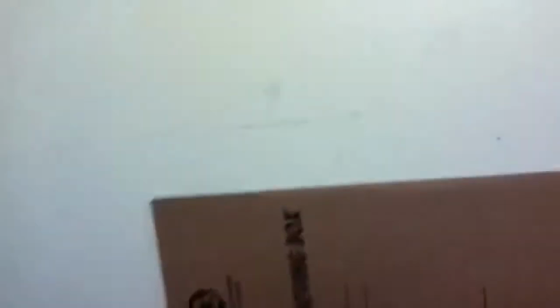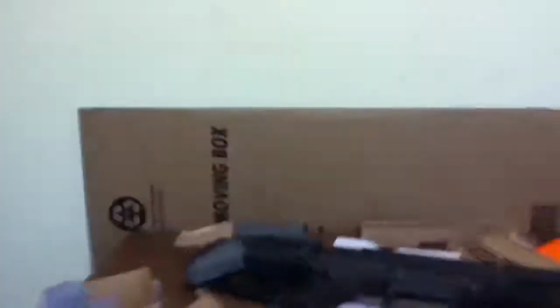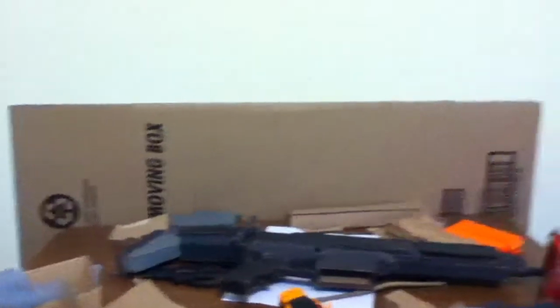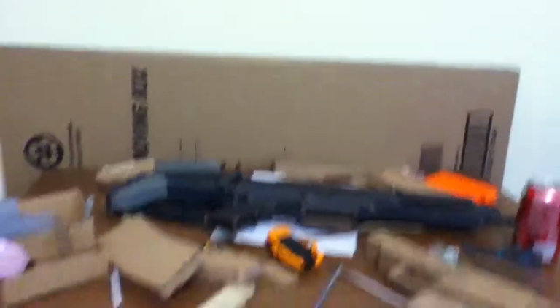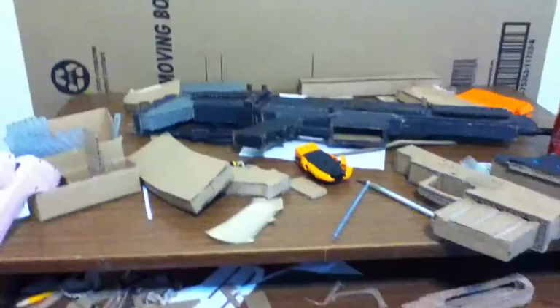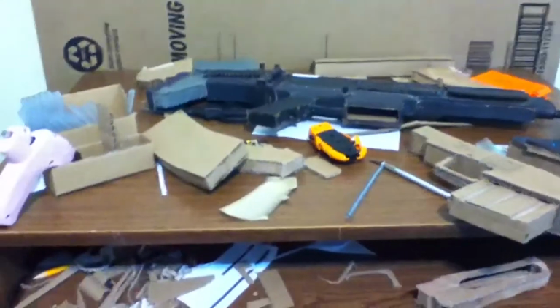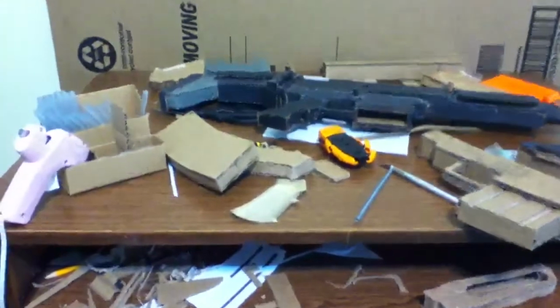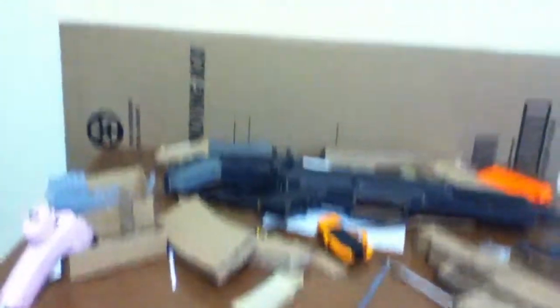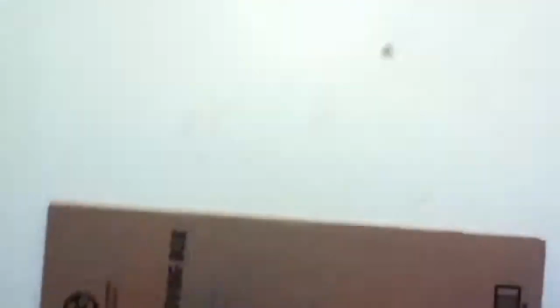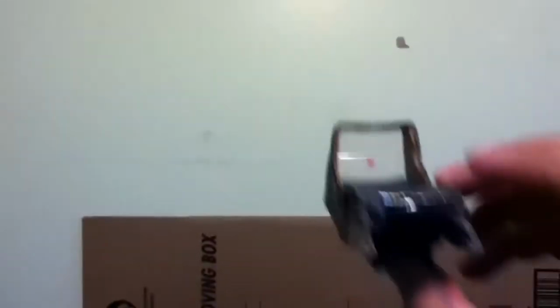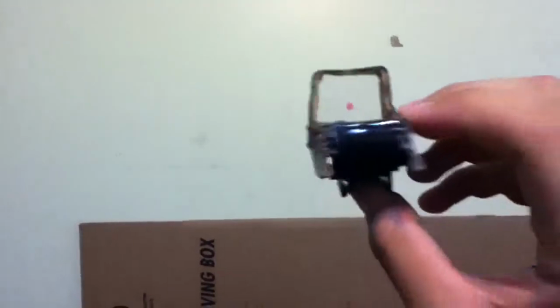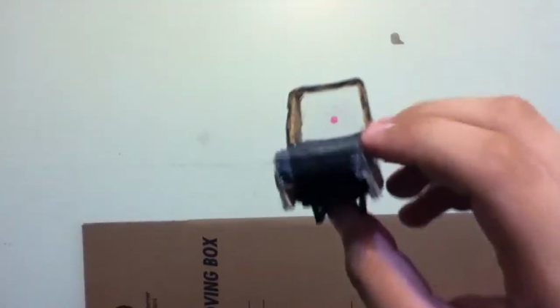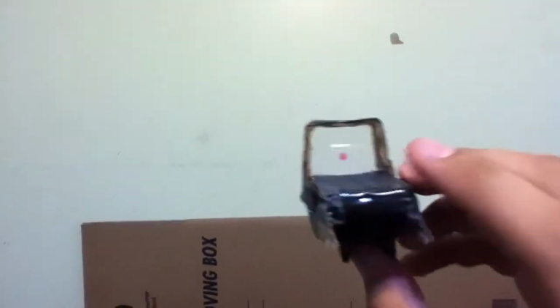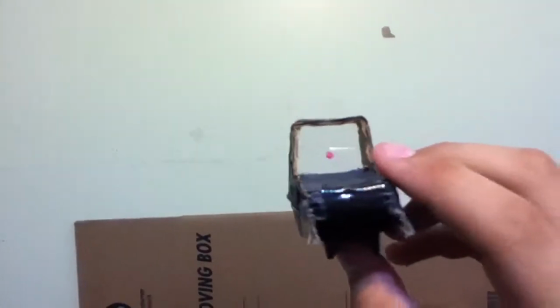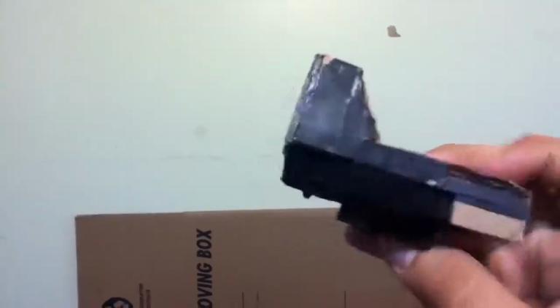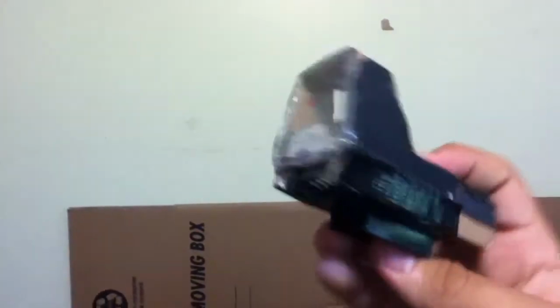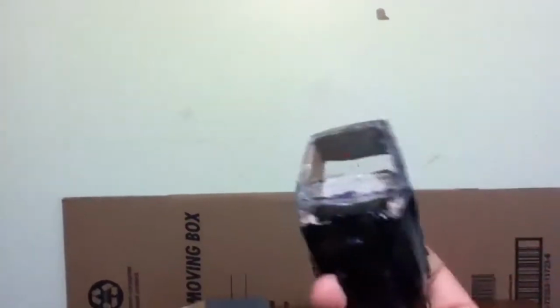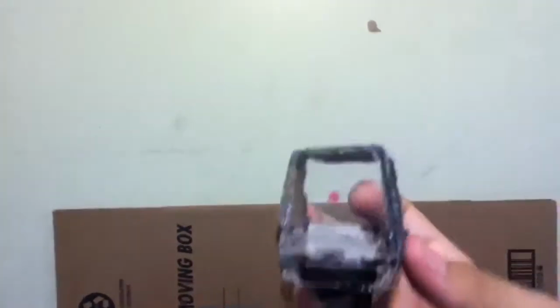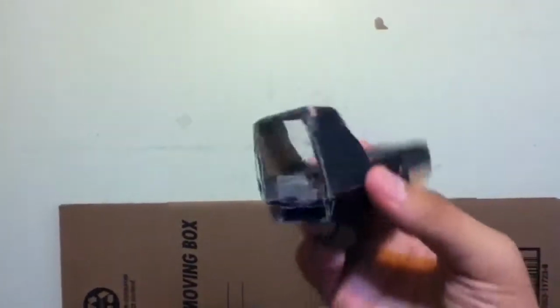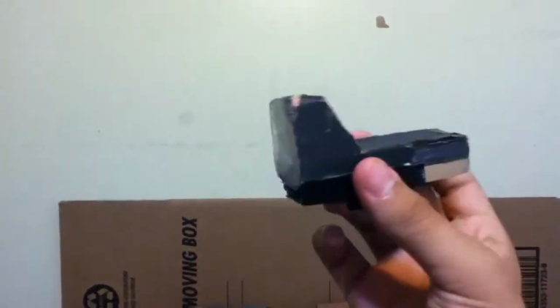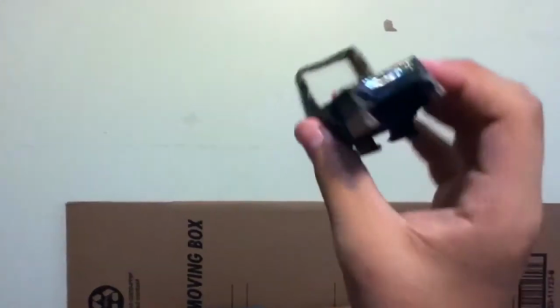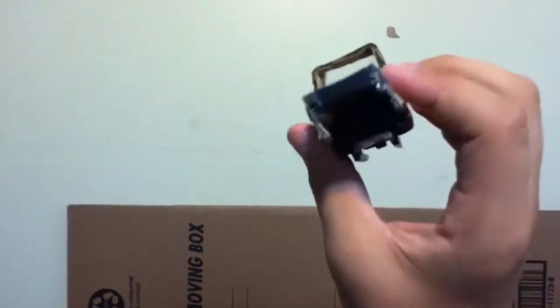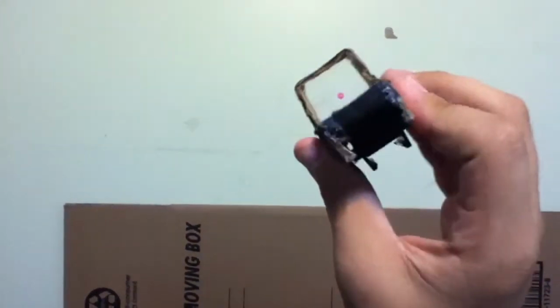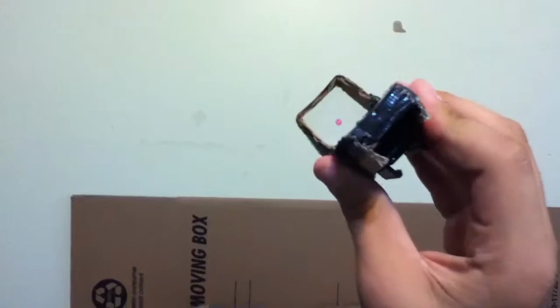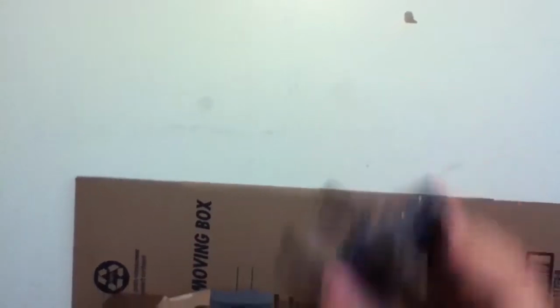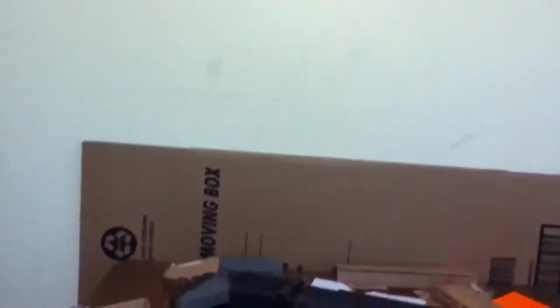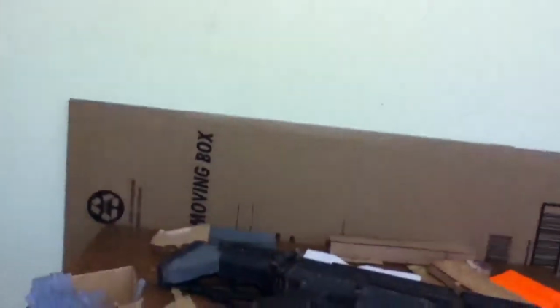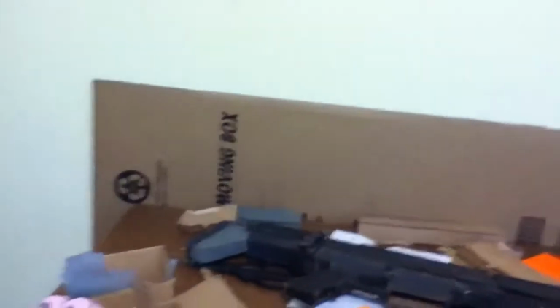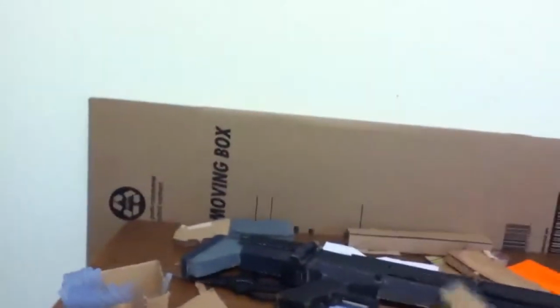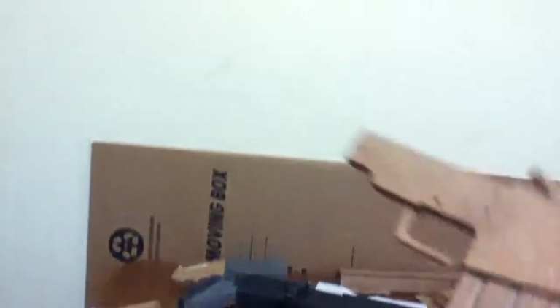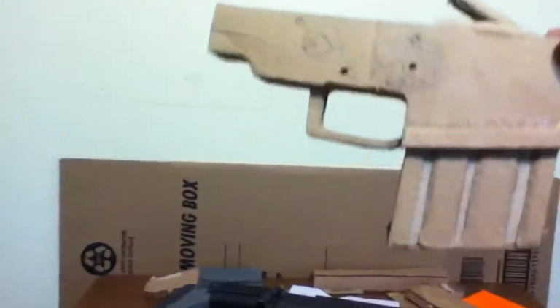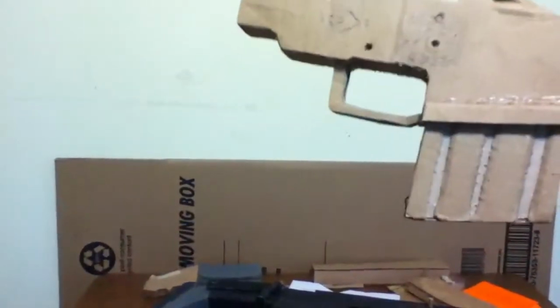I will make a tutorial for you guys for your nerf guns — it's a simple red dot sight here. I will be making some more updates on this.